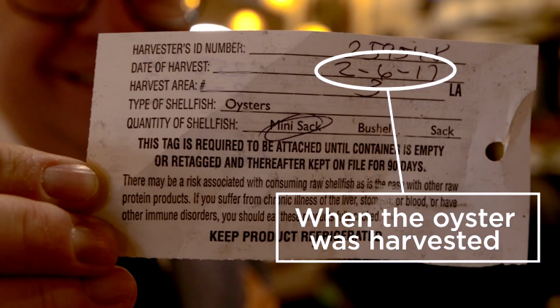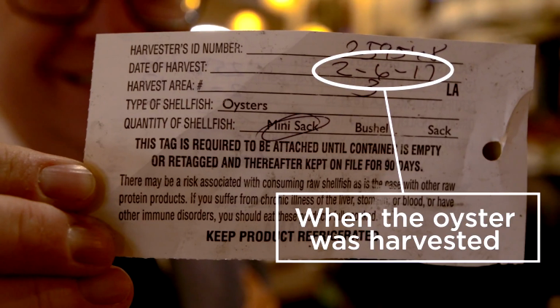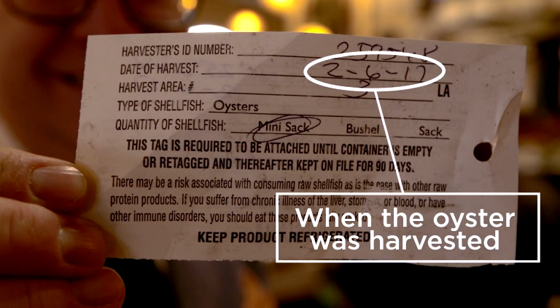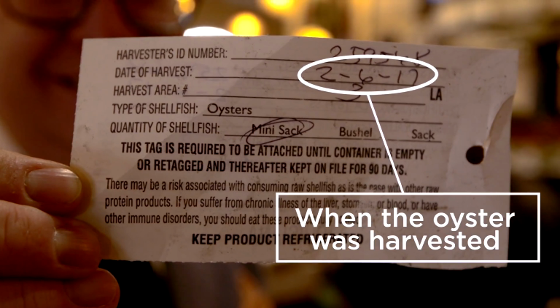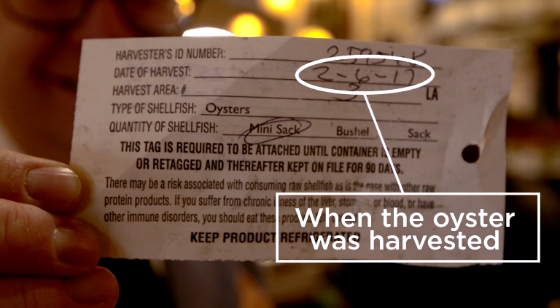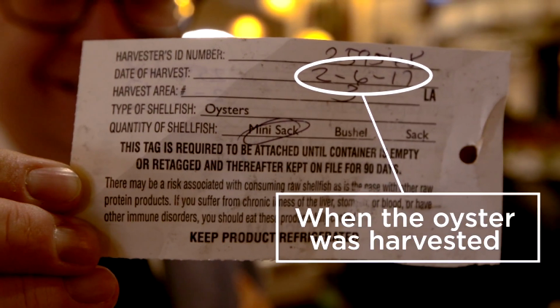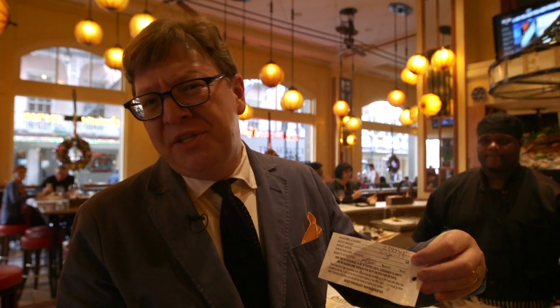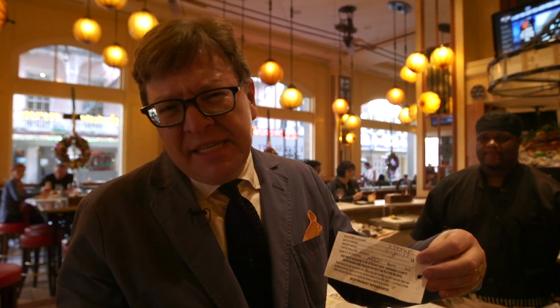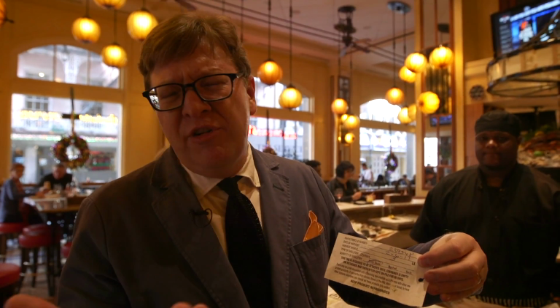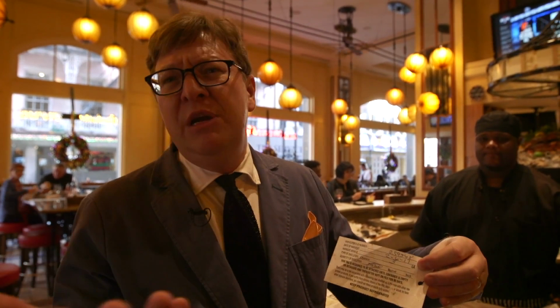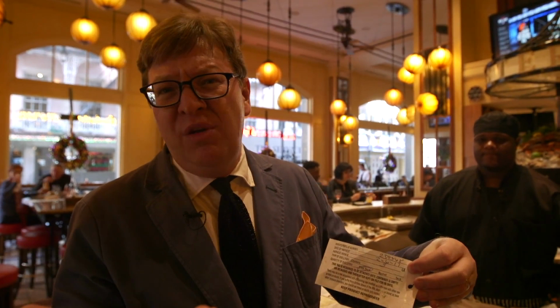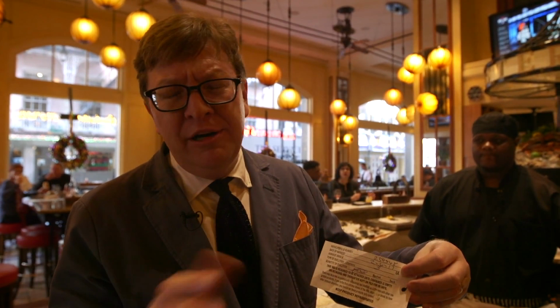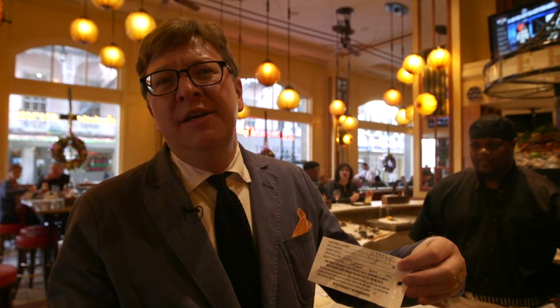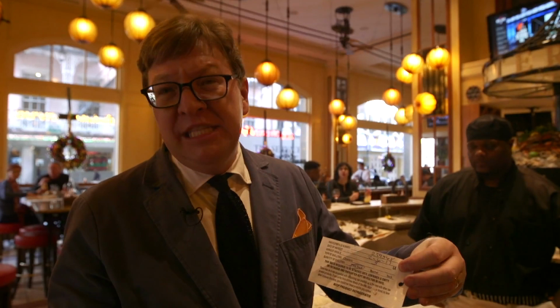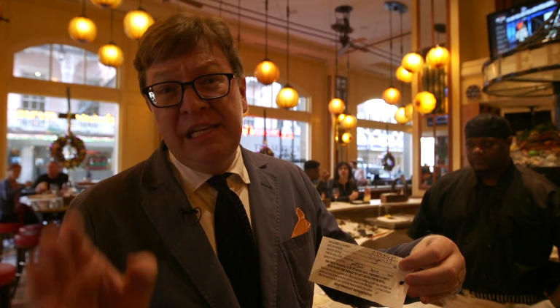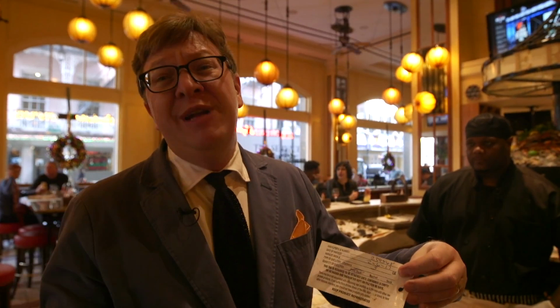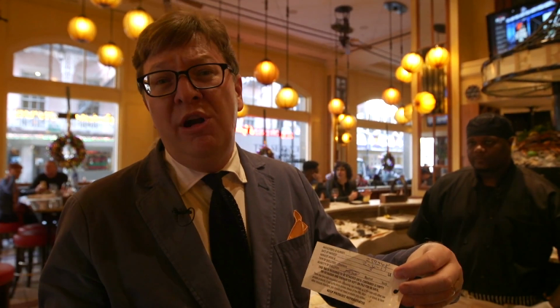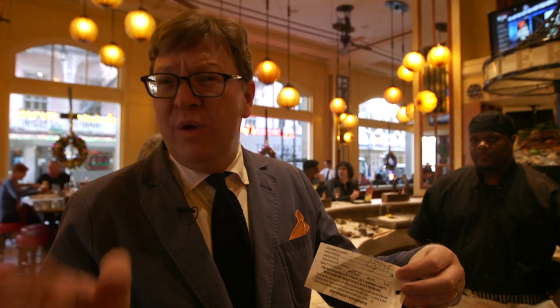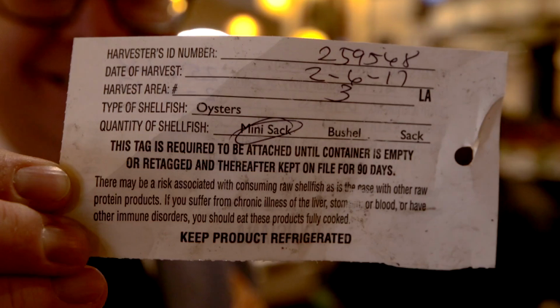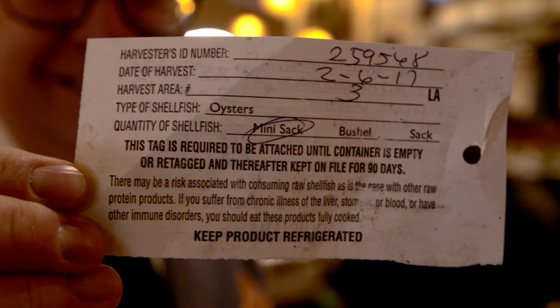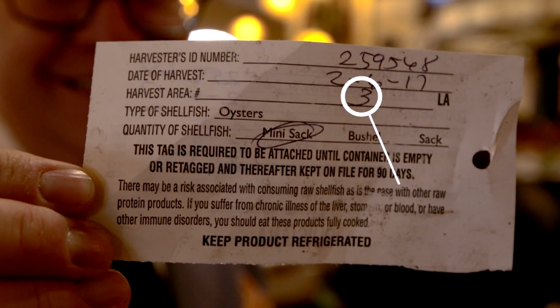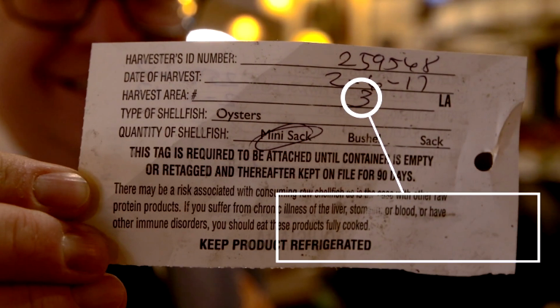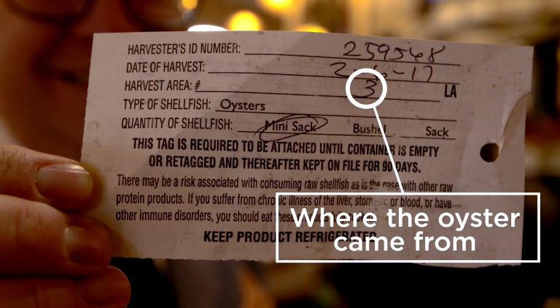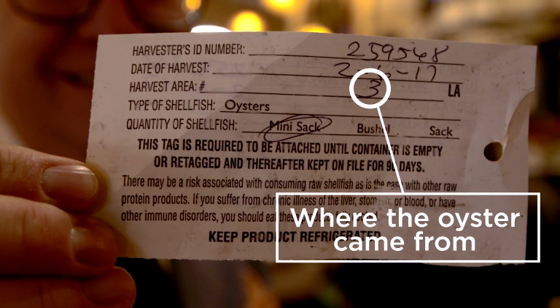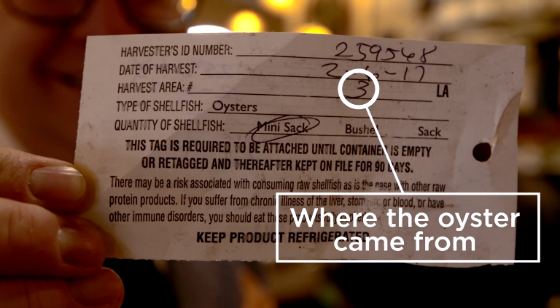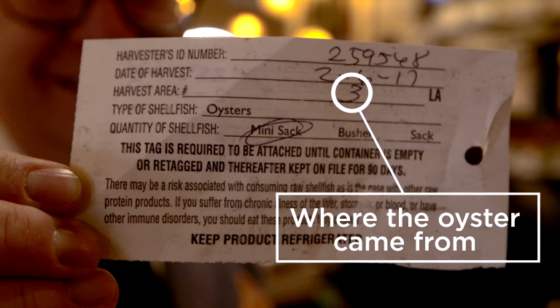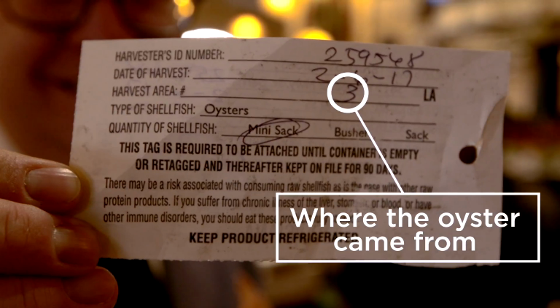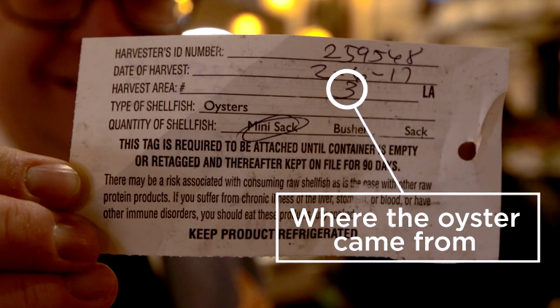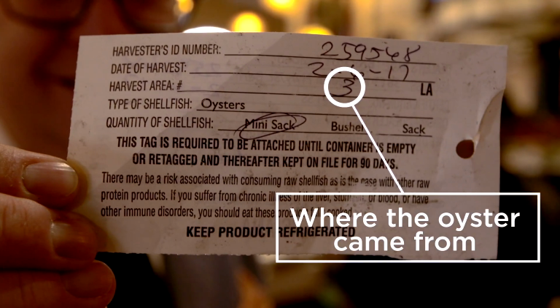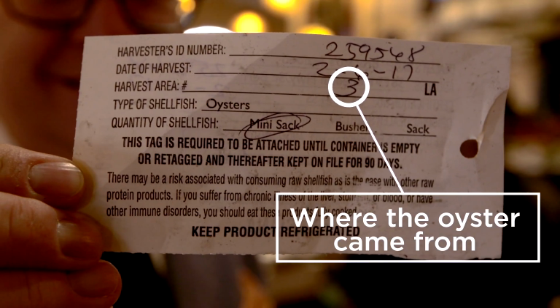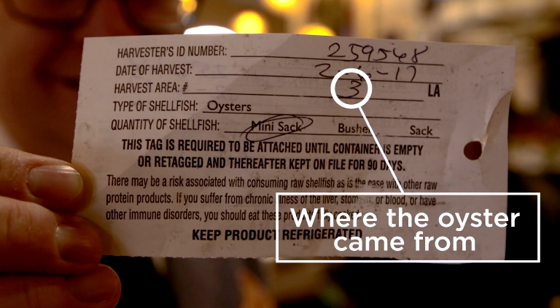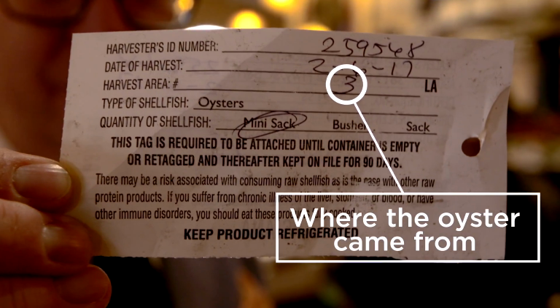These were harvested on February 6th. Oysters, they say, are good for about three weeks out of the water, but your best bet is that they've only been out of the water for a week. The other thing the tag shows is the harvest area — you can get a map and find out exactly where these oysters came from.